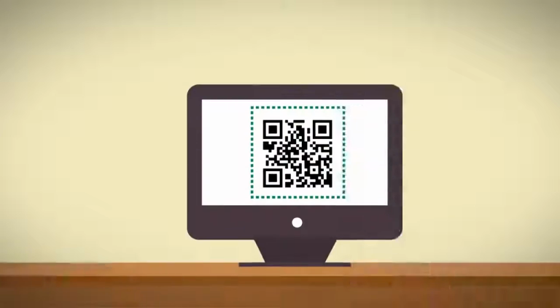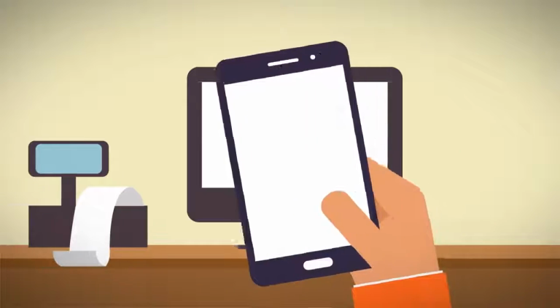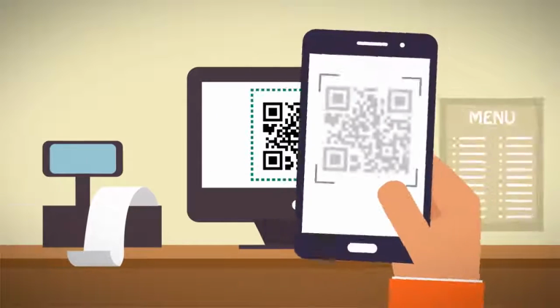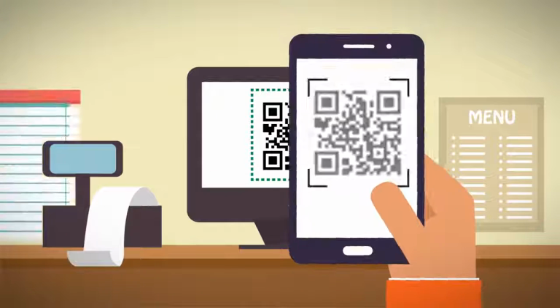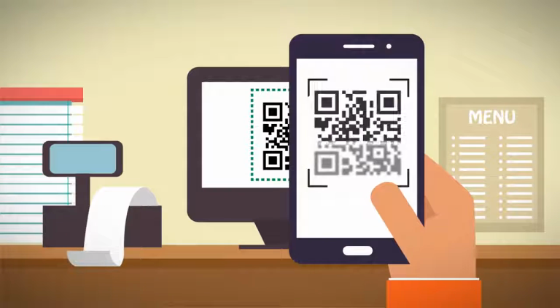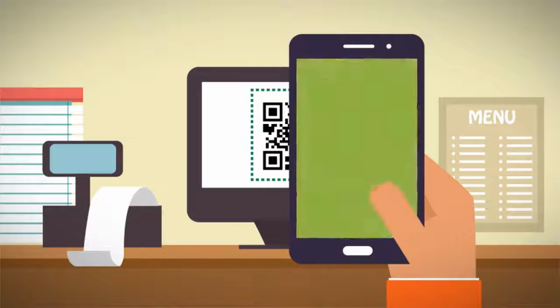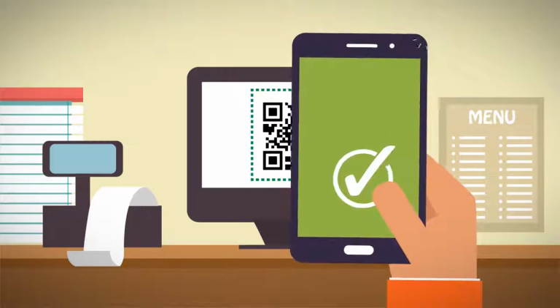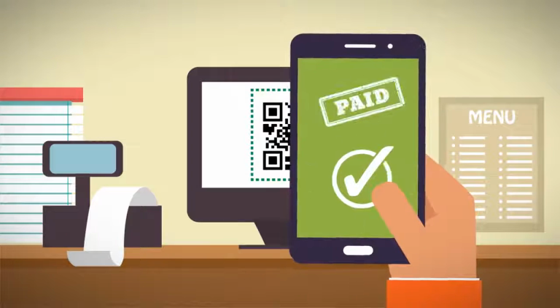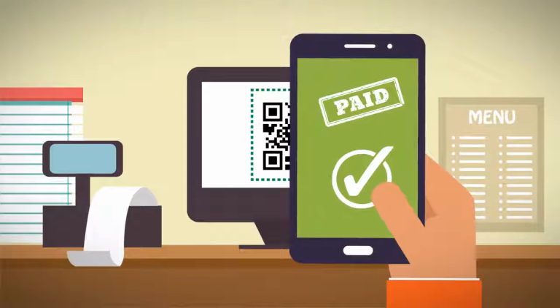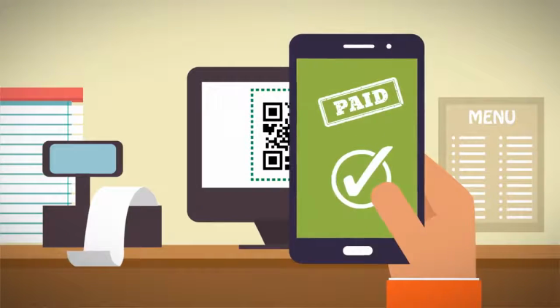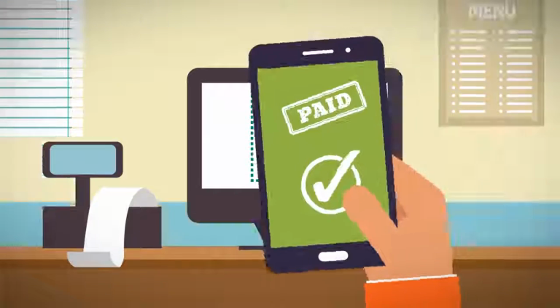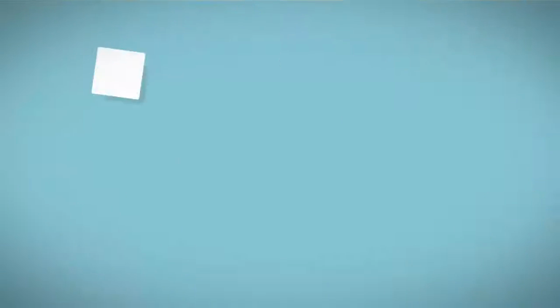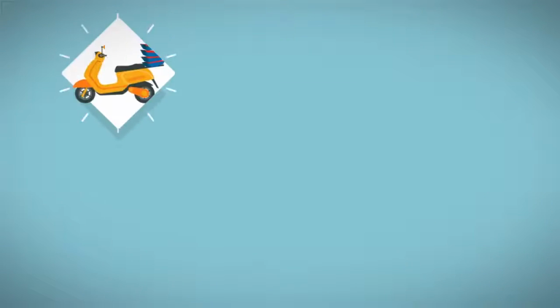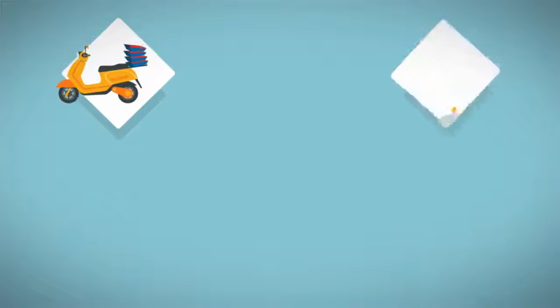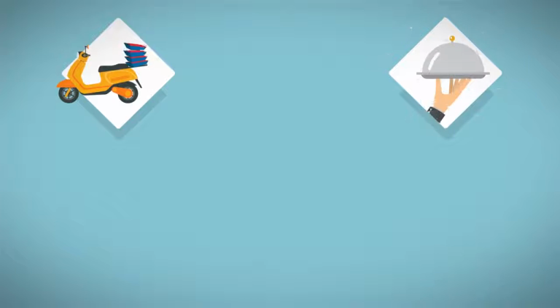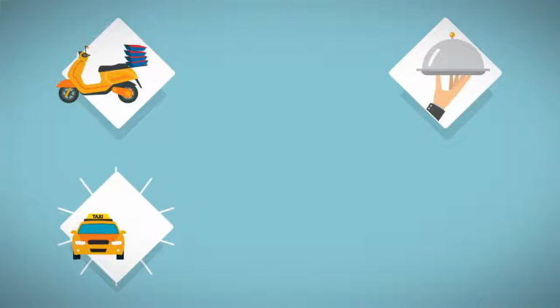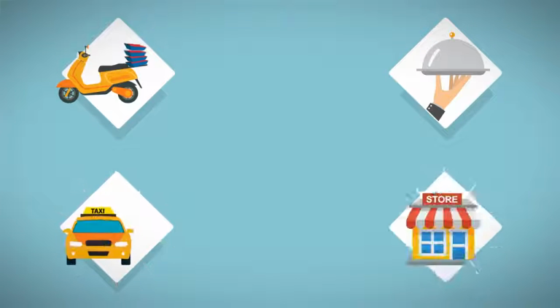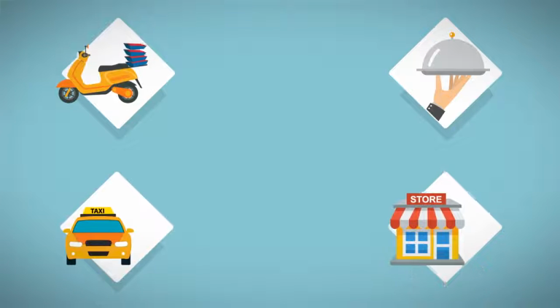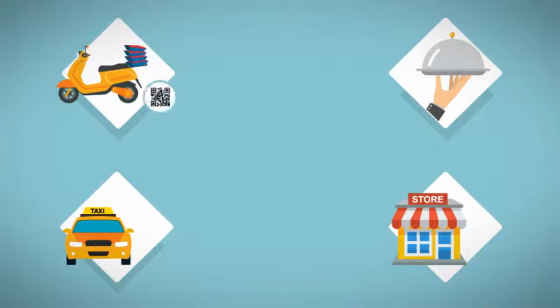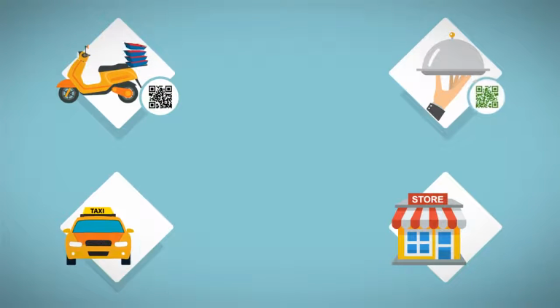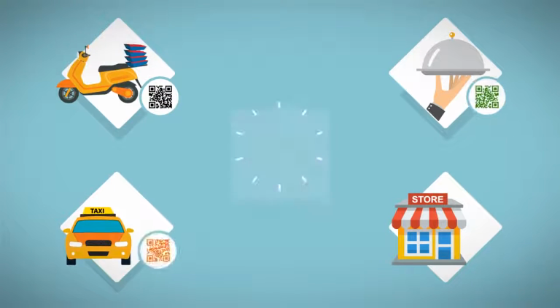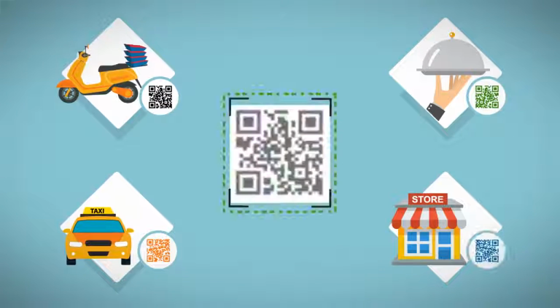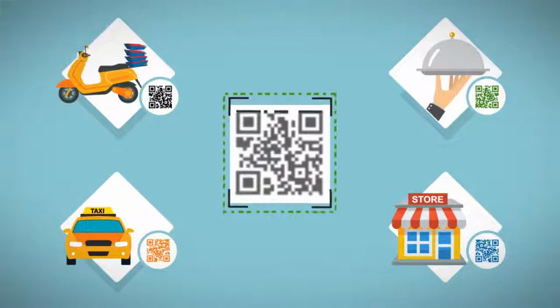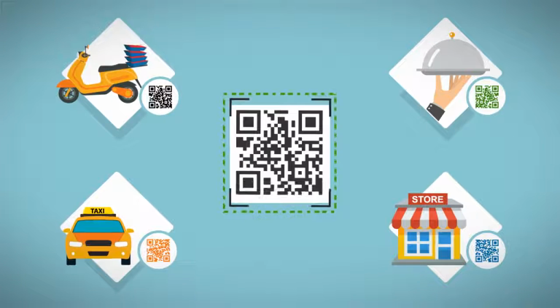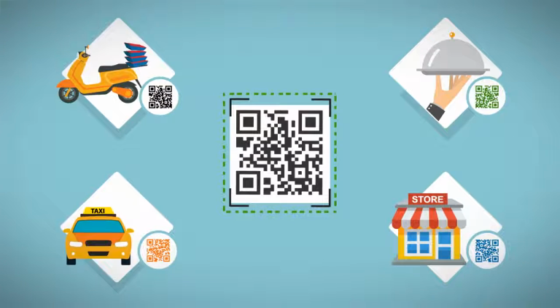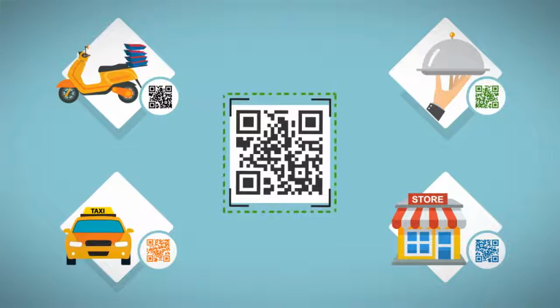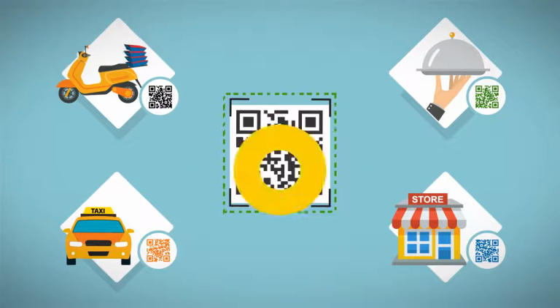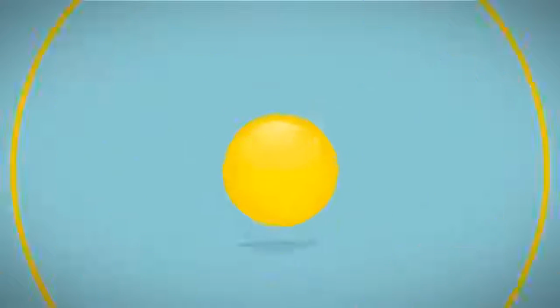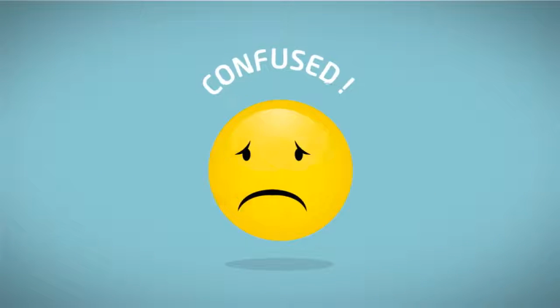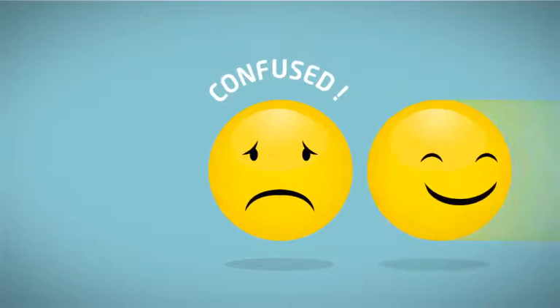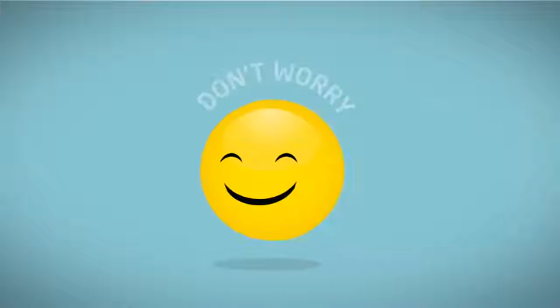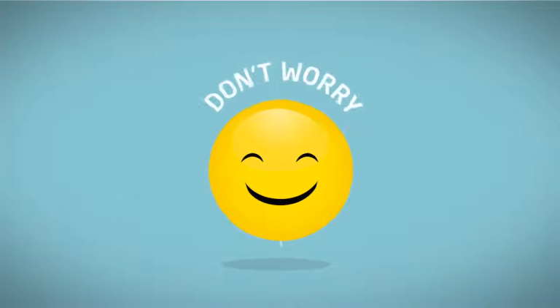QR code — definitely the most efficient way to pay for purchases. However, you can see numerous payment service providers use different QR codes to accept payments. Confused? Don't worry.